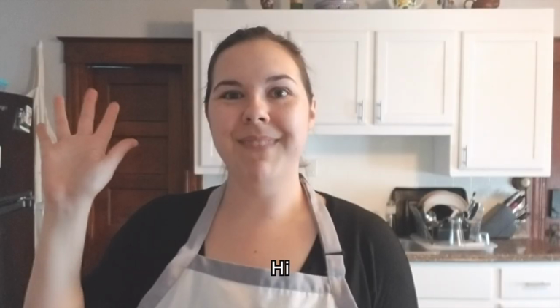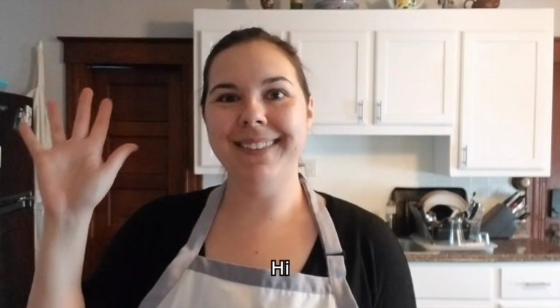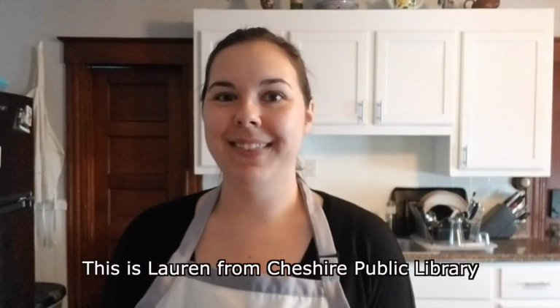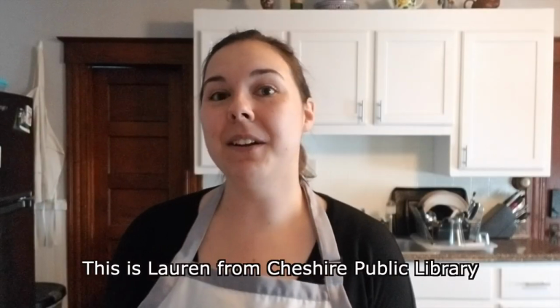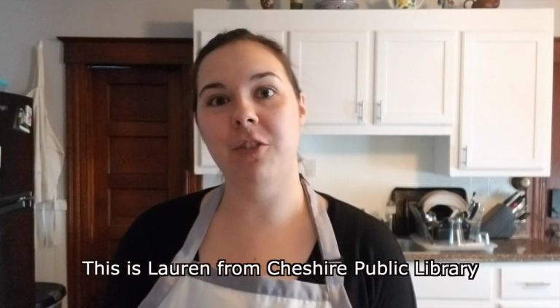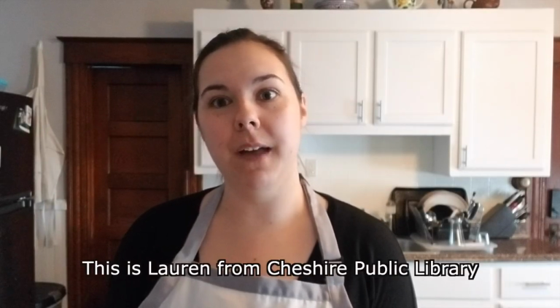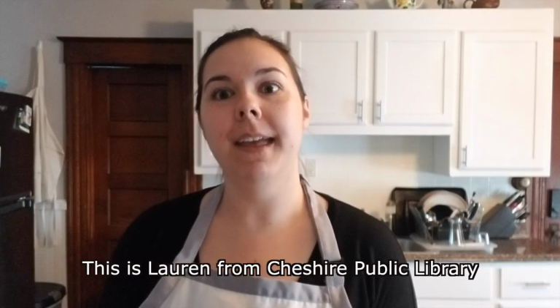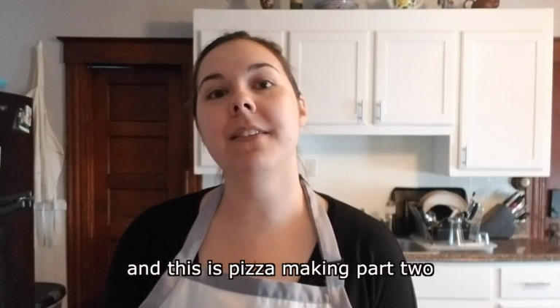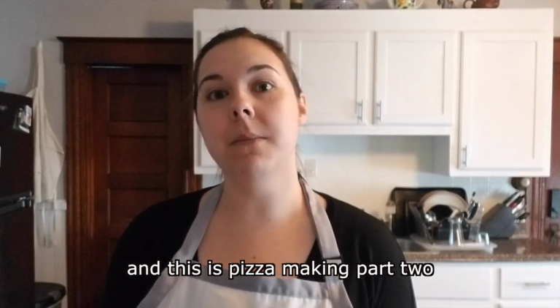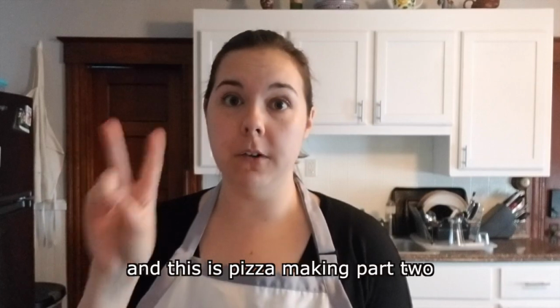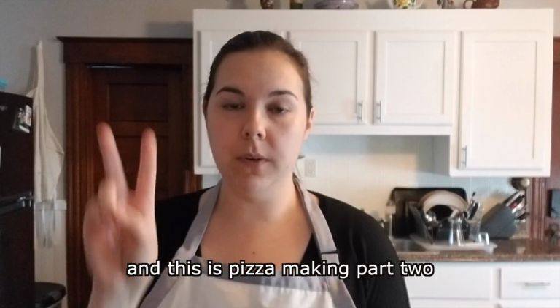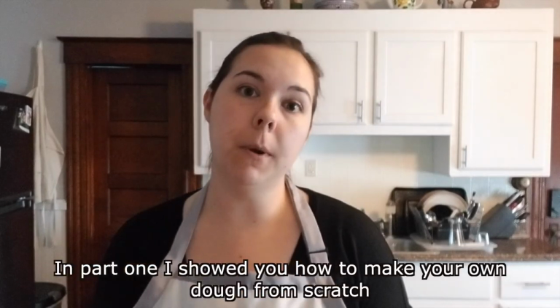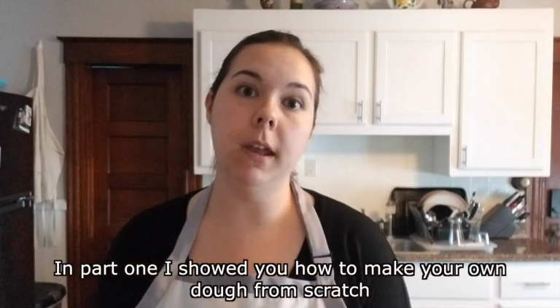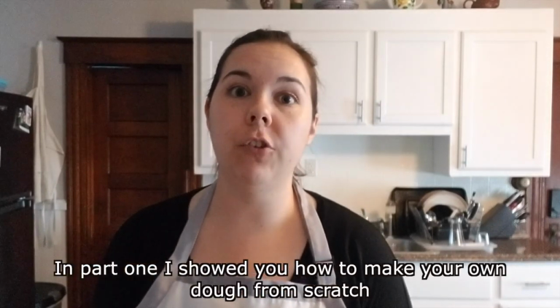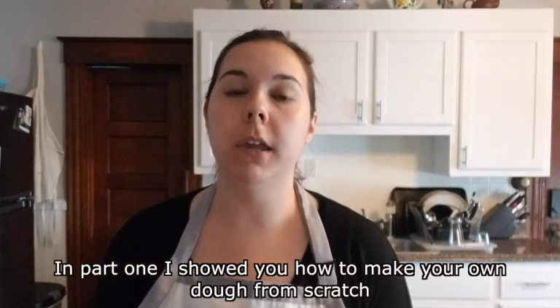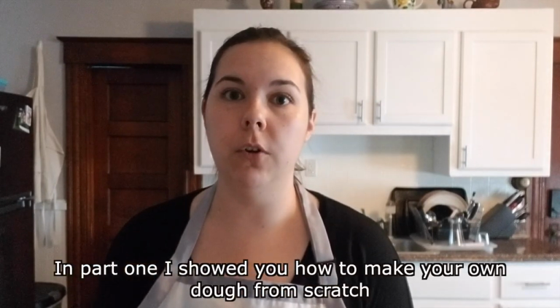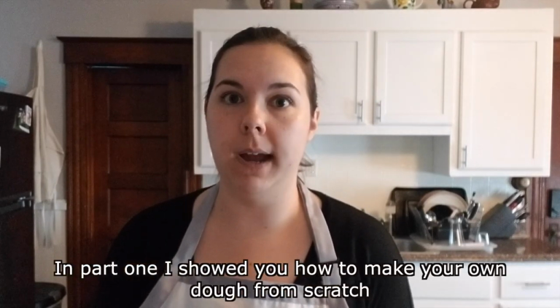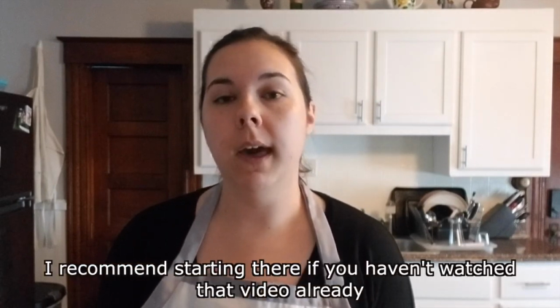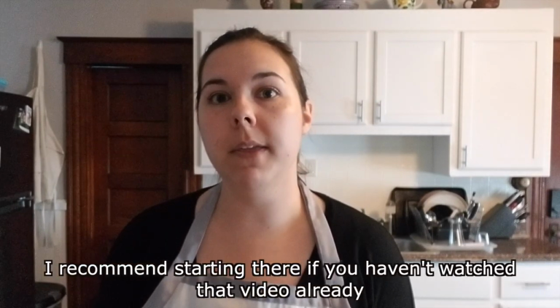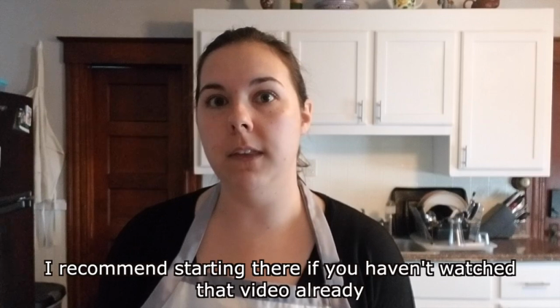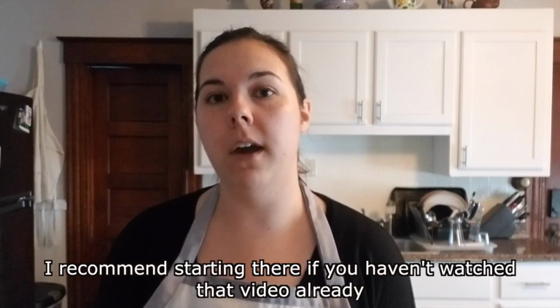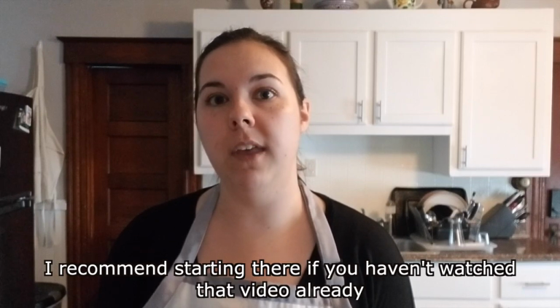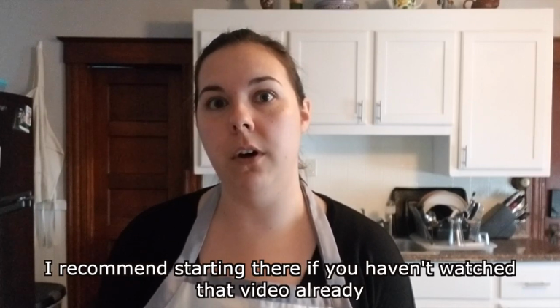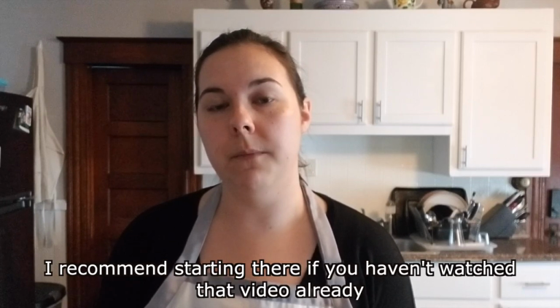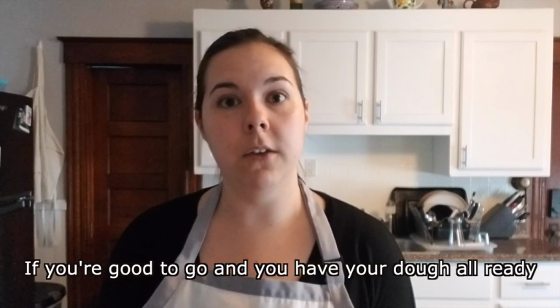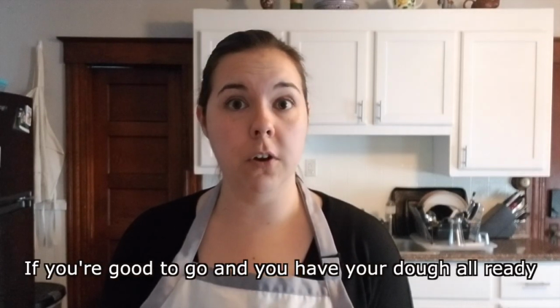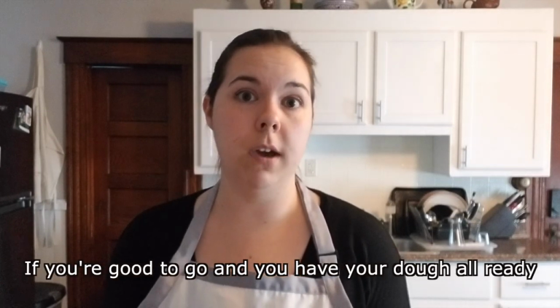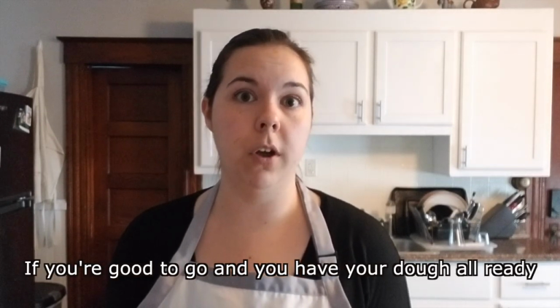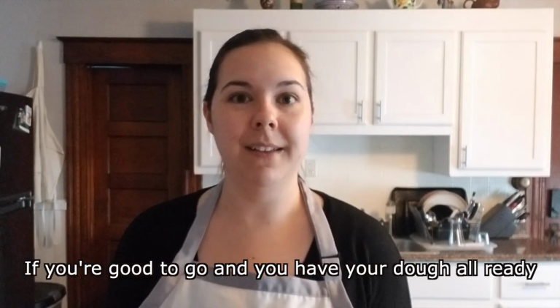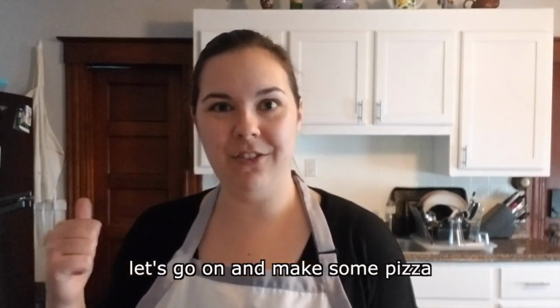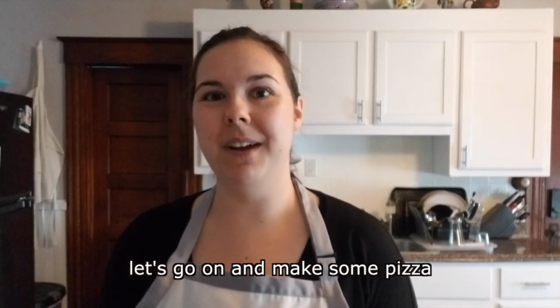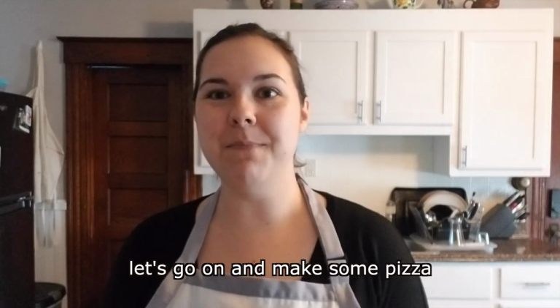Hi! This is Lauren from Cheshire Public Library and this is pizza making part 2. In part 1 I showed you how to make your own dough from scratch. I recommend starting there if you haven't watched that video already. If you're good to go and you have your dough already, let's go on and make some pizza.